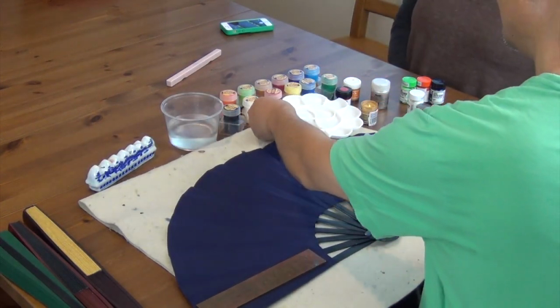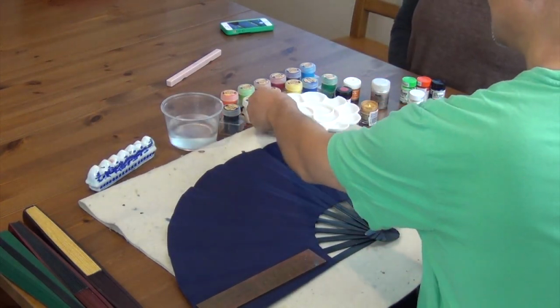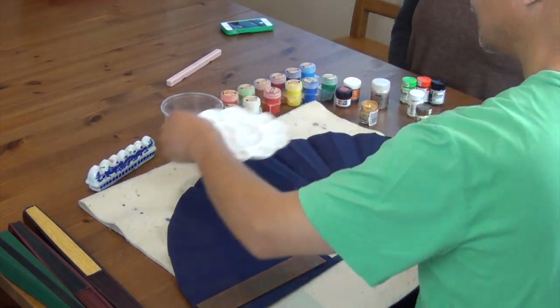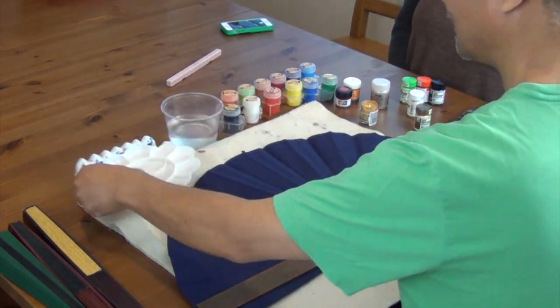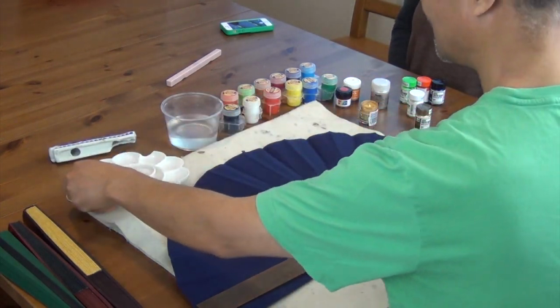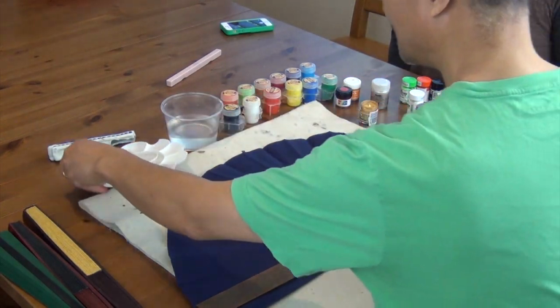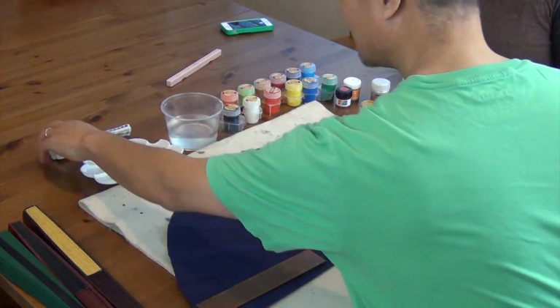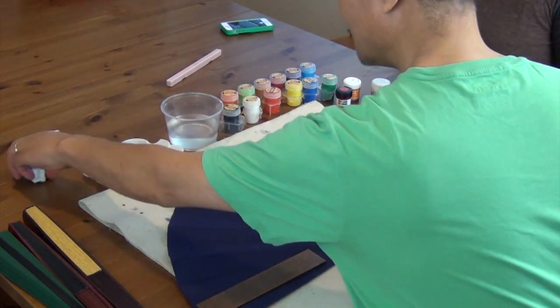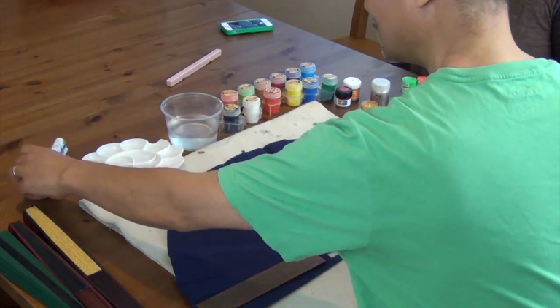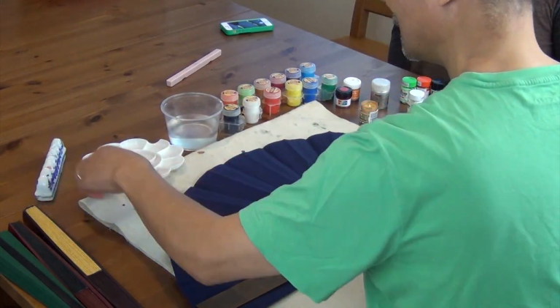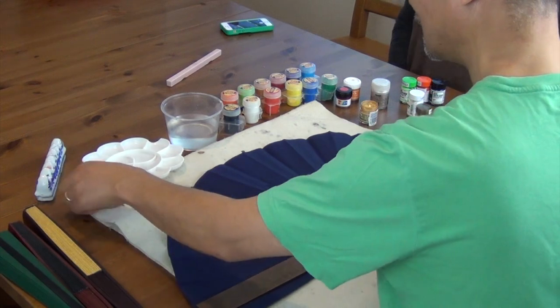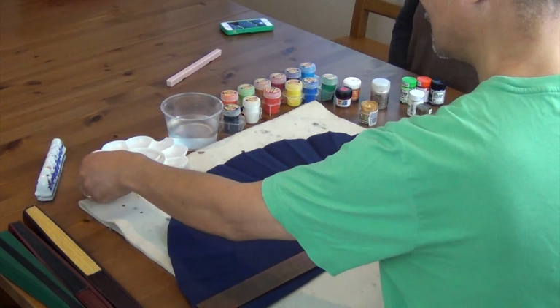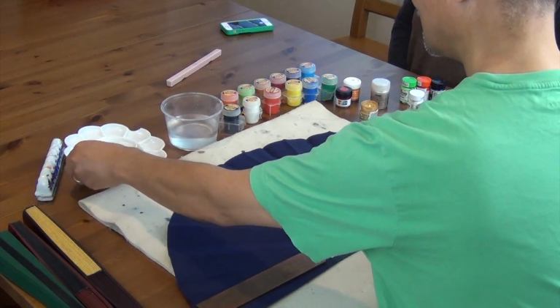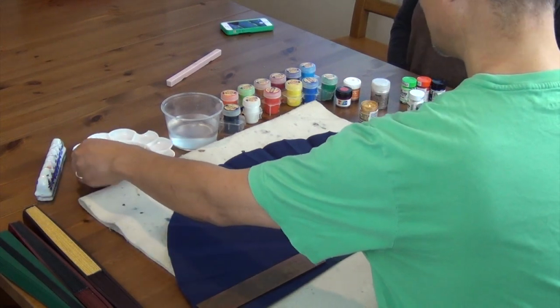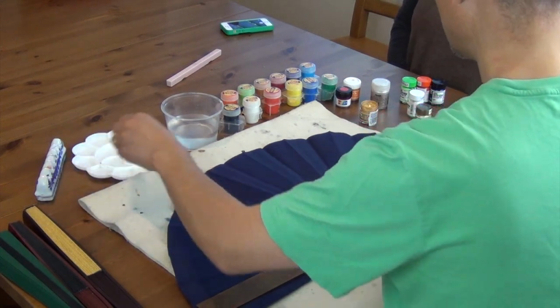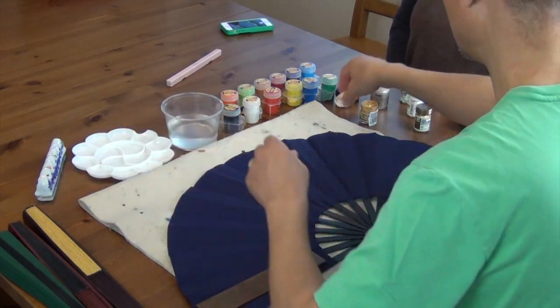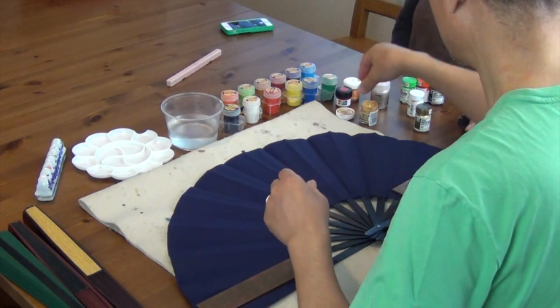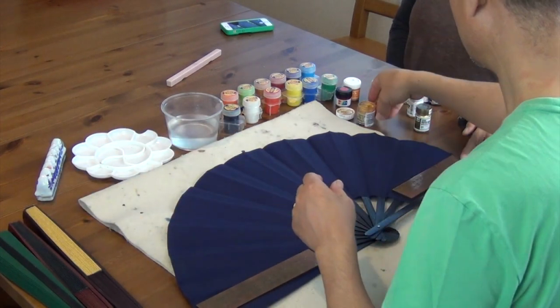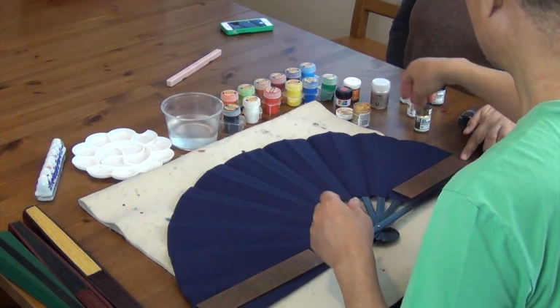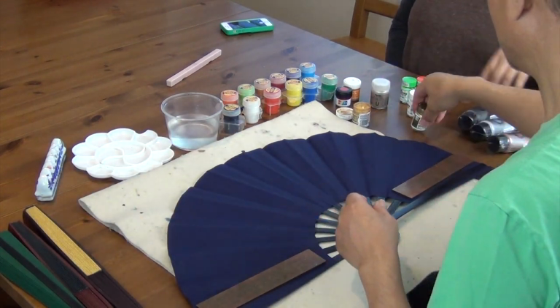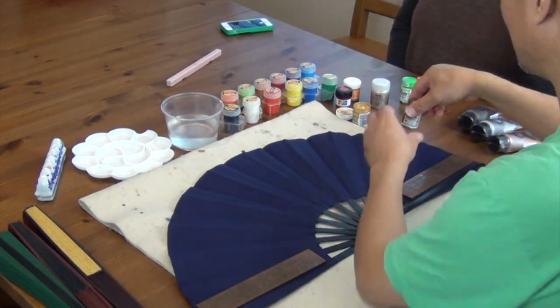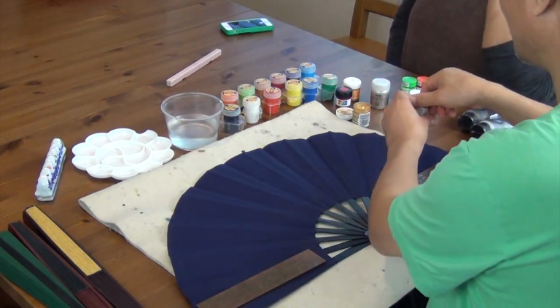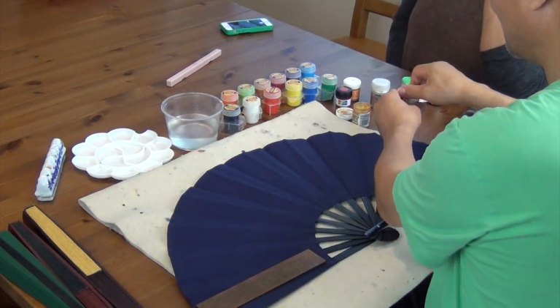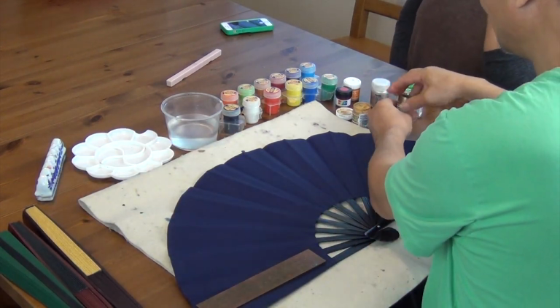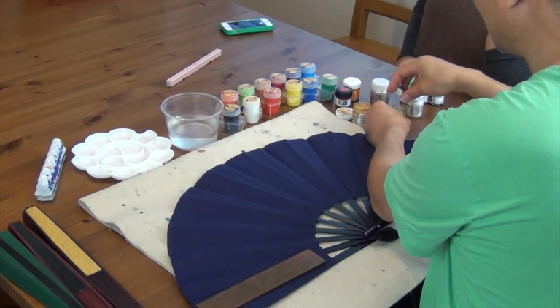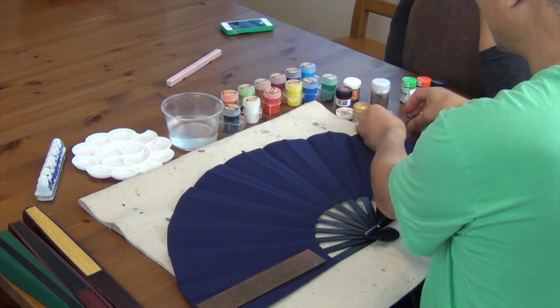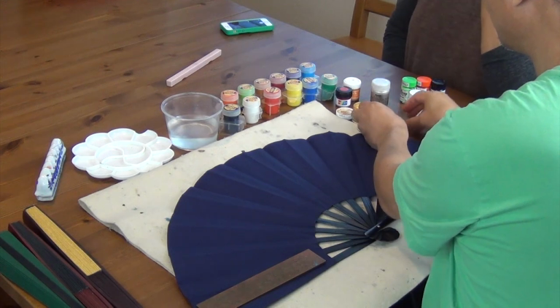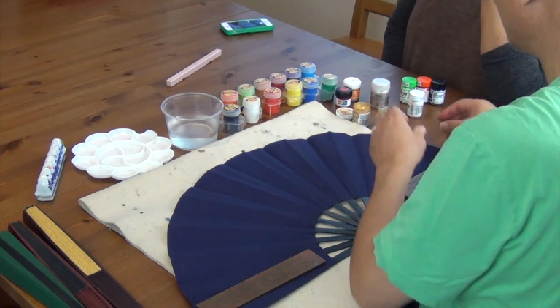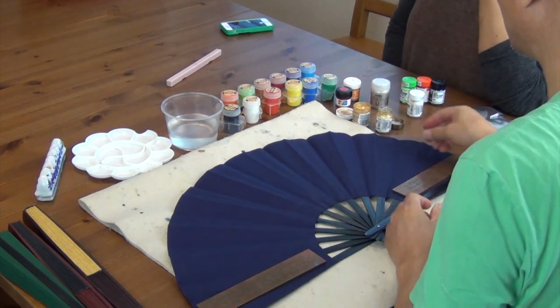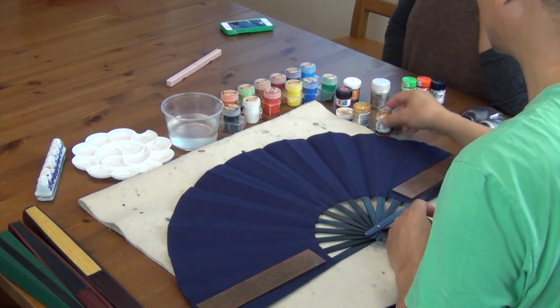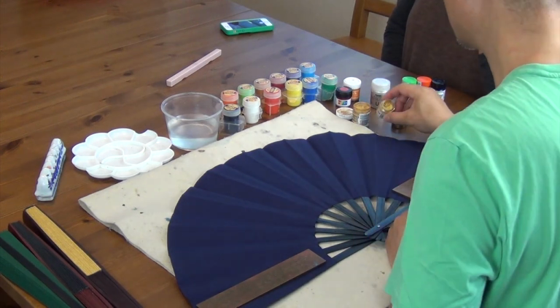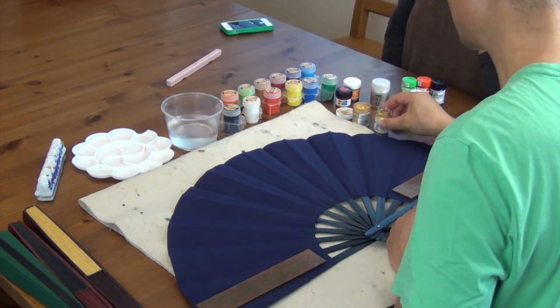You can dilute it and knead it. It's a good idea to put weights on both sides so it doesn't move around. This is the Sakura — it's shiny.